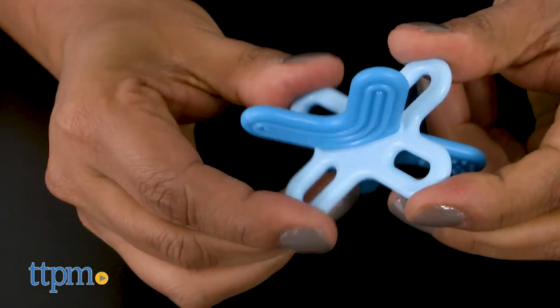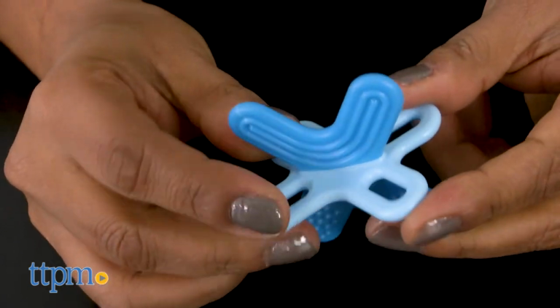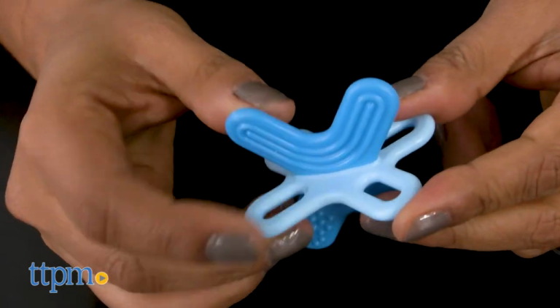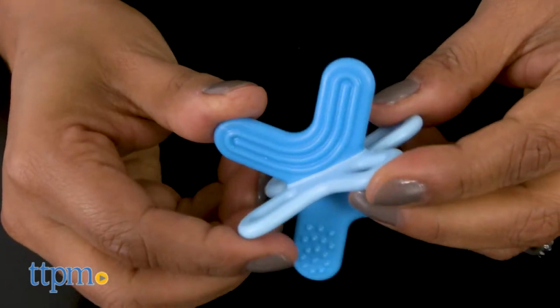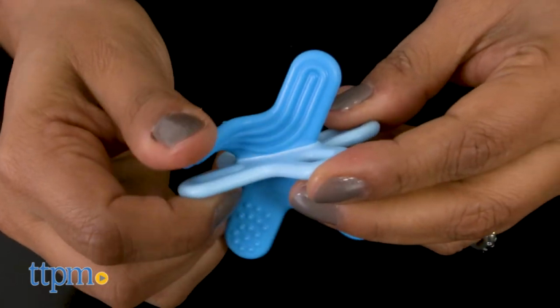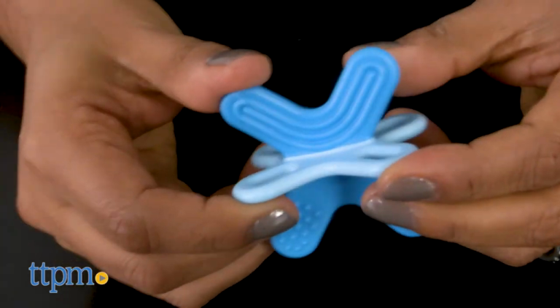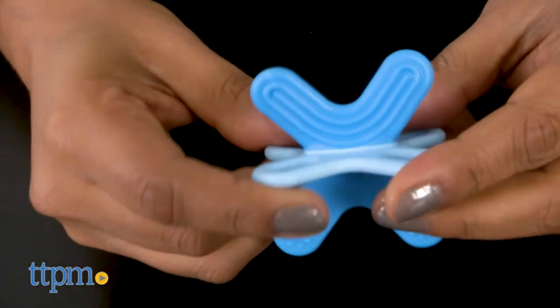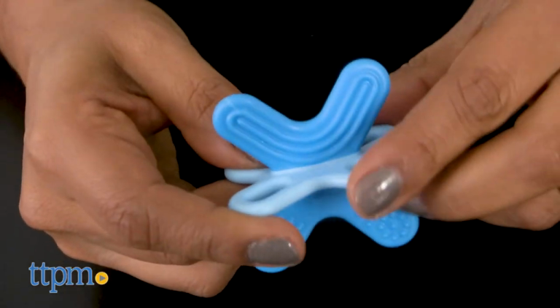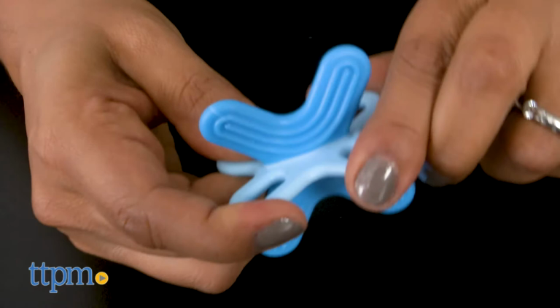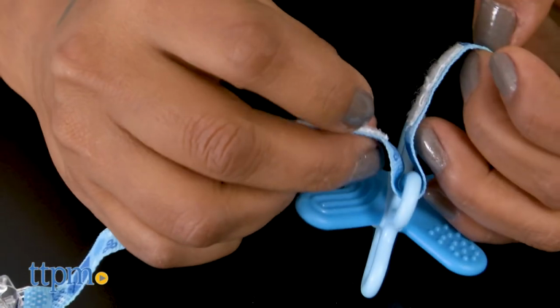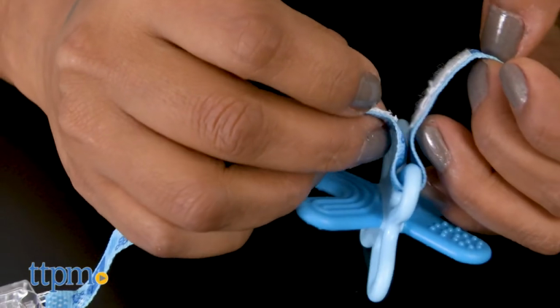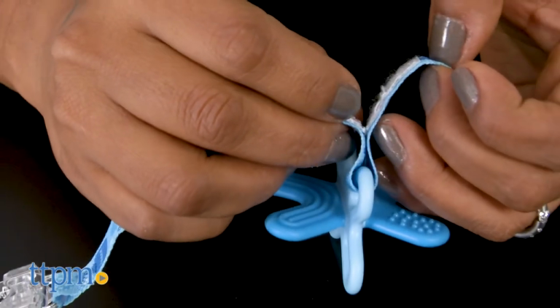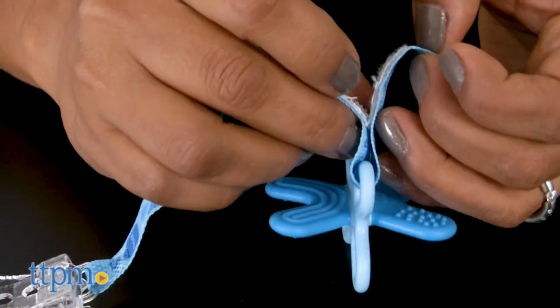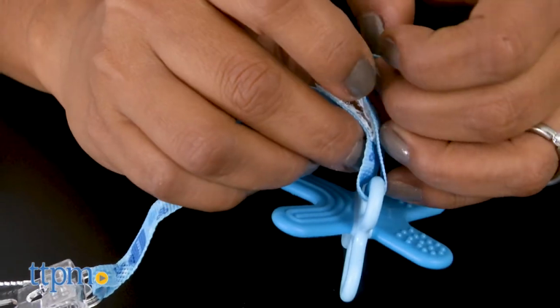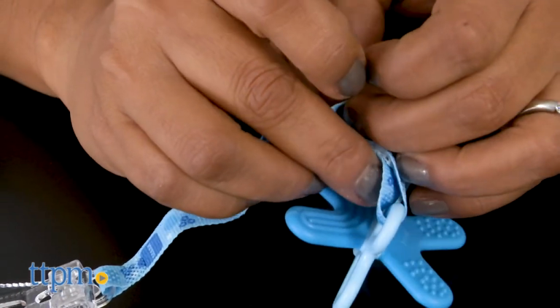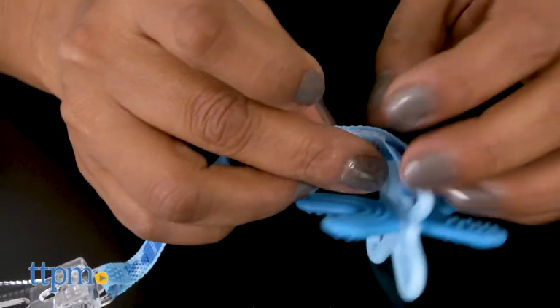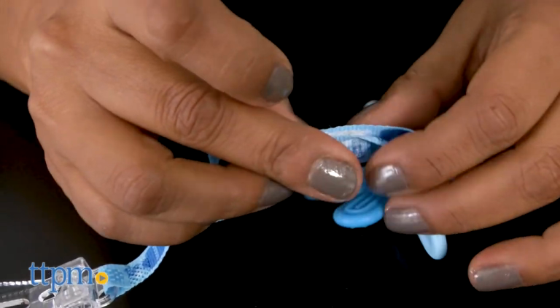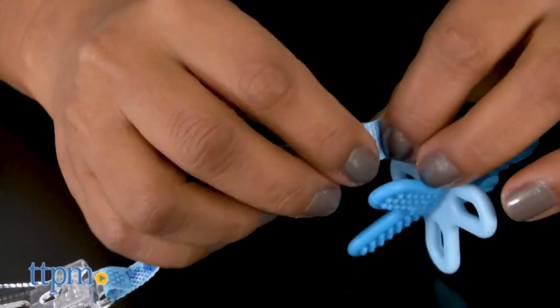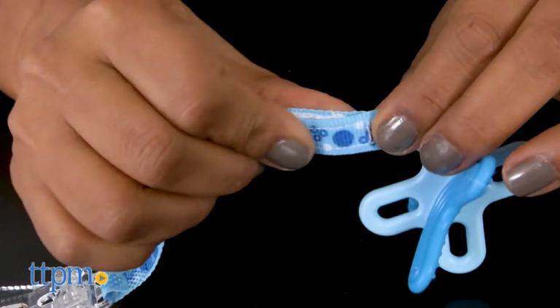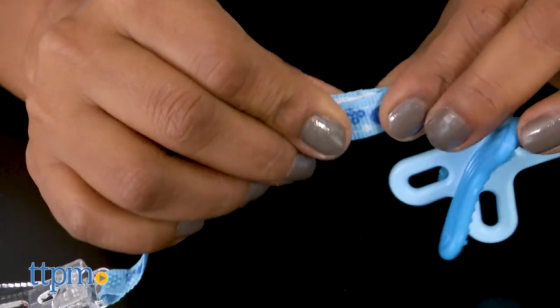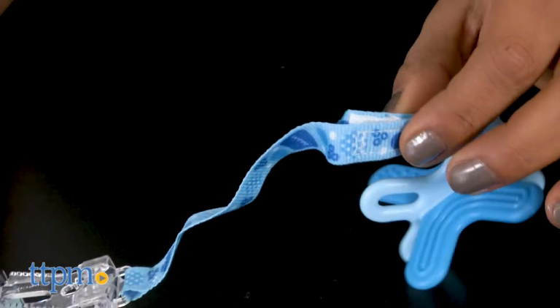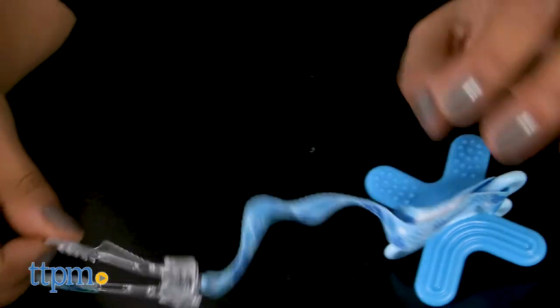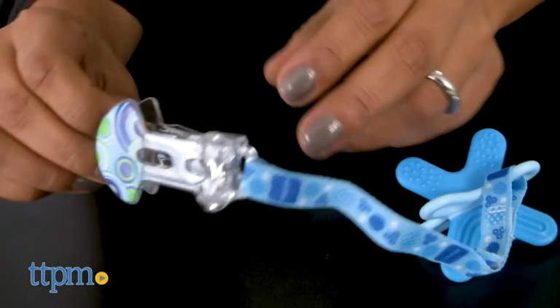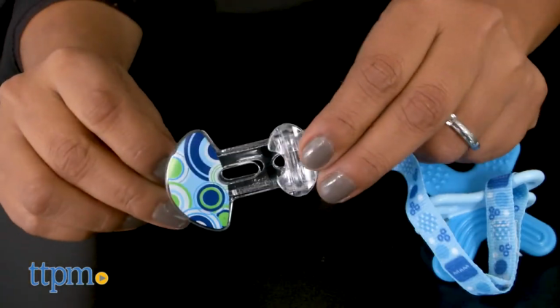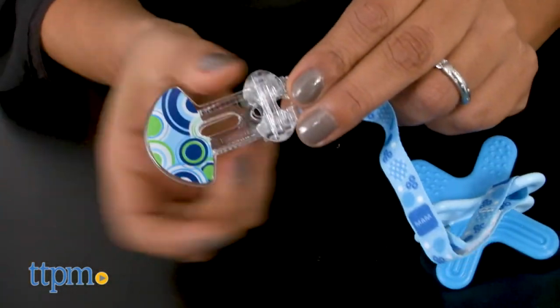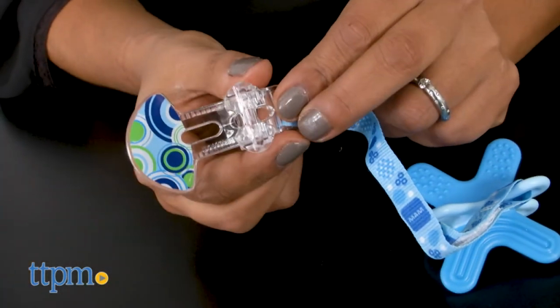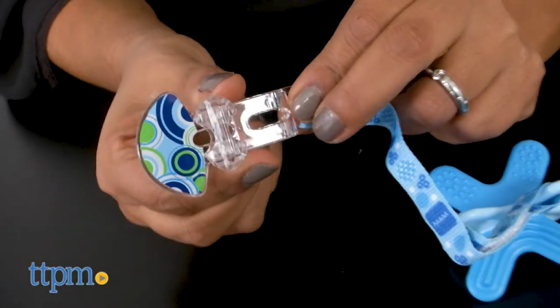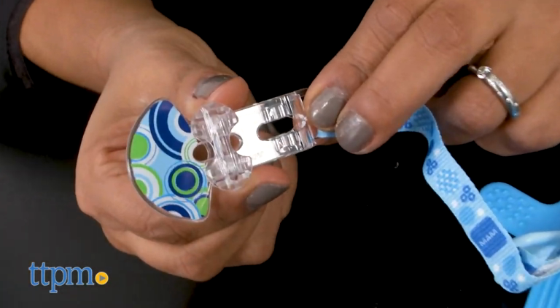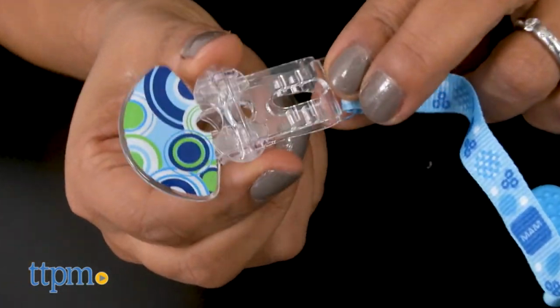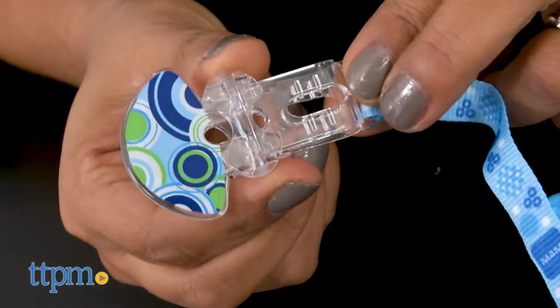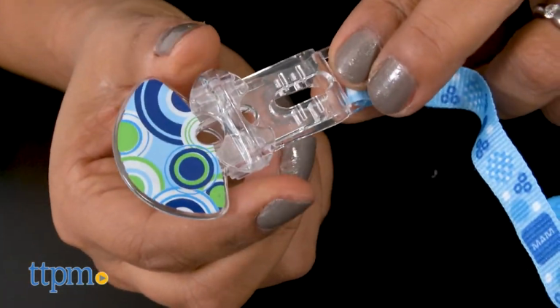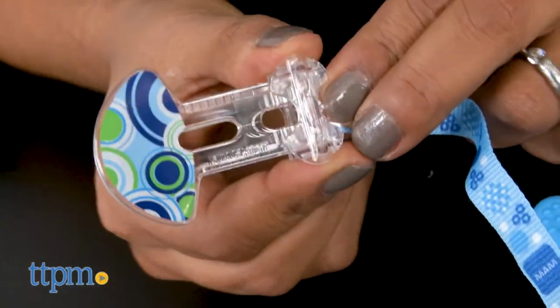This 3D shaped teether is strong yet slightly flexible, and perfect for those teething moments. Attach the teether to the clip to keep it clean. The Man Bite and Relax Teether and Clip is for ages 4 months and up, and made by Man Baby.